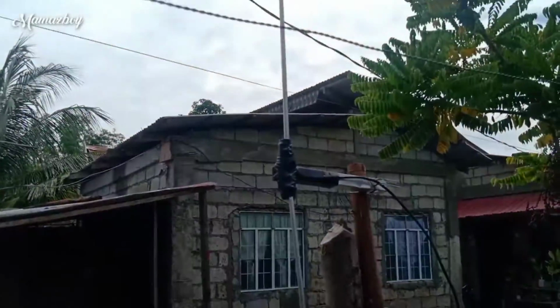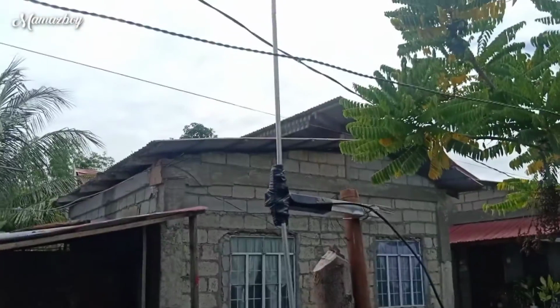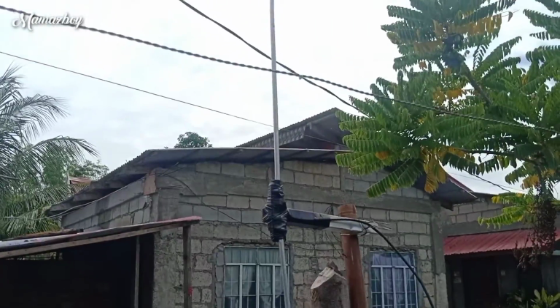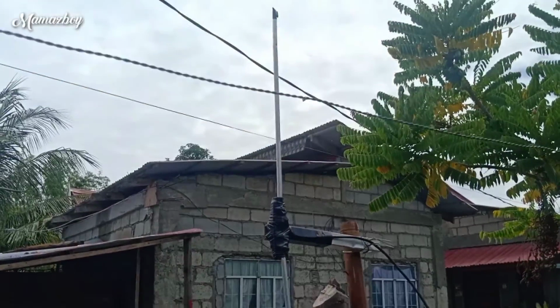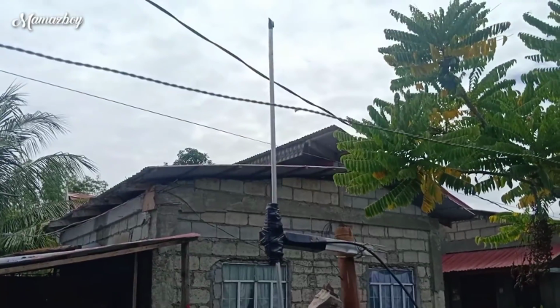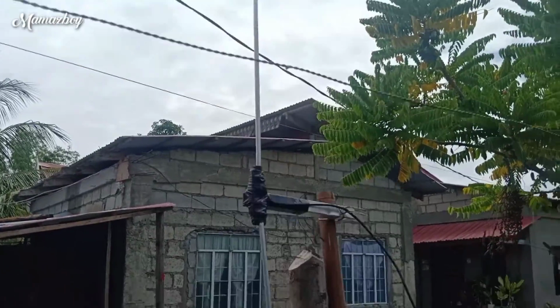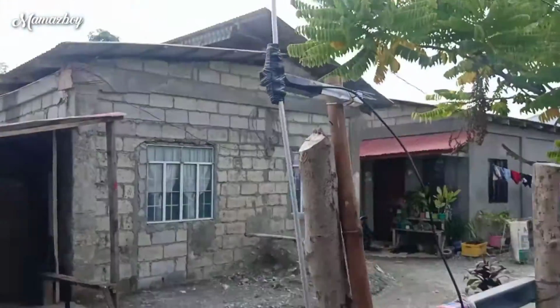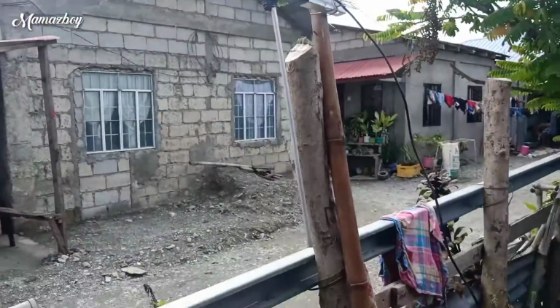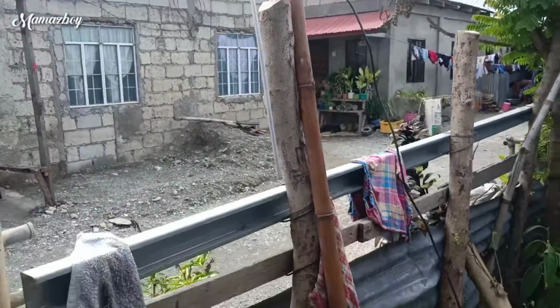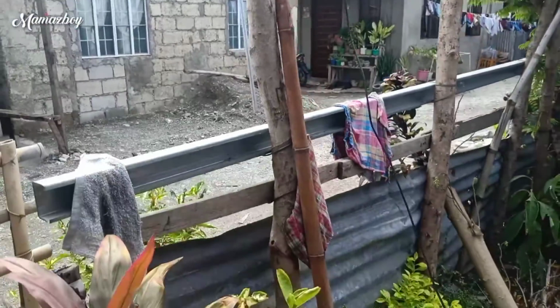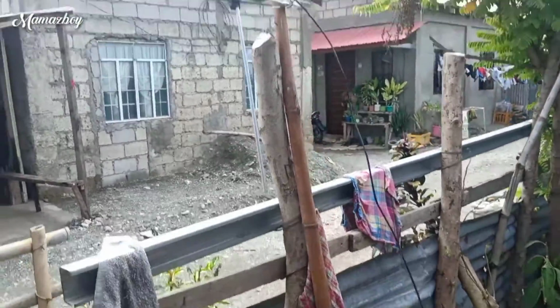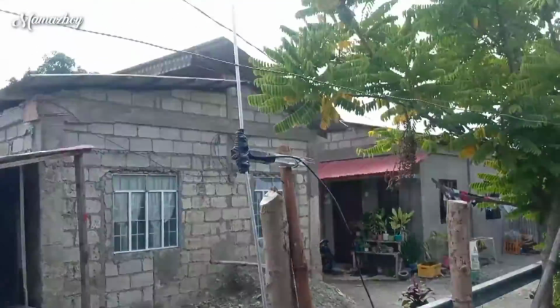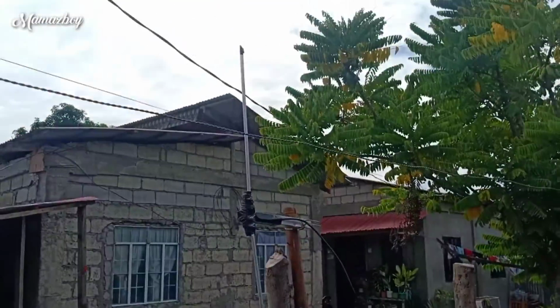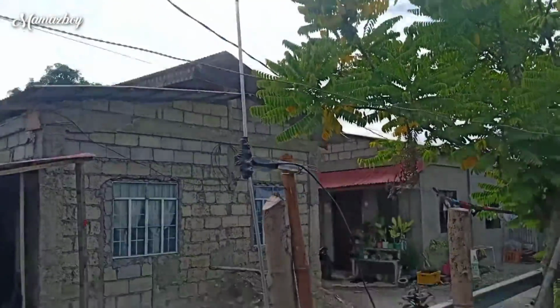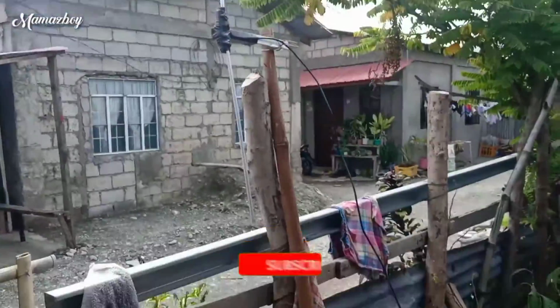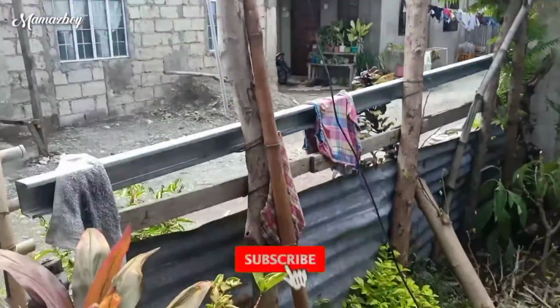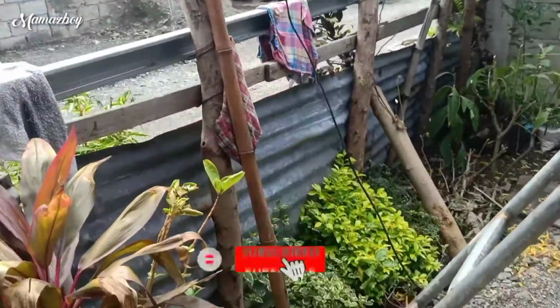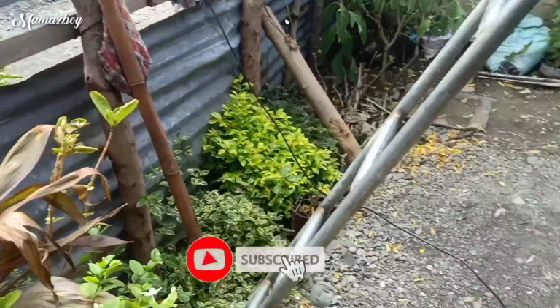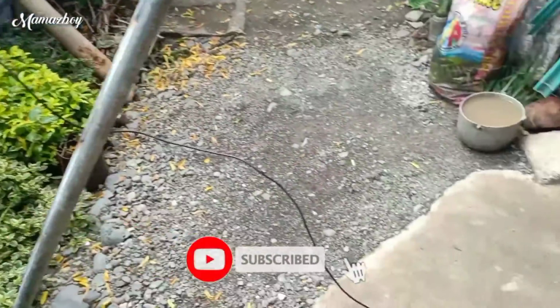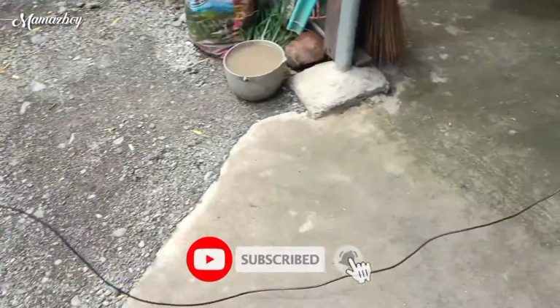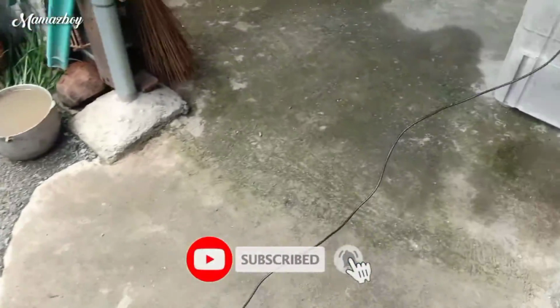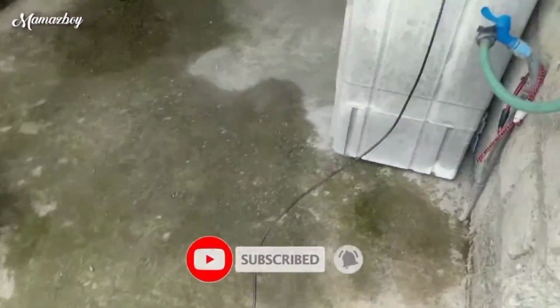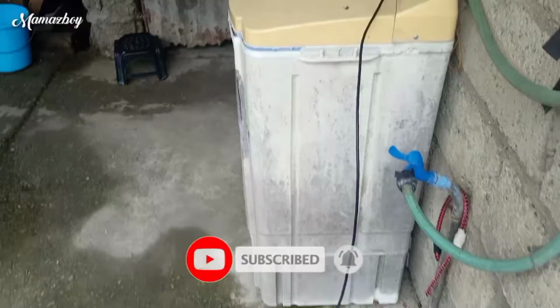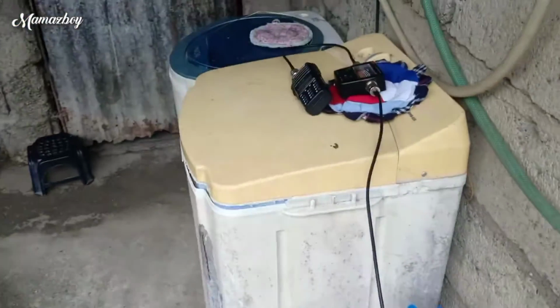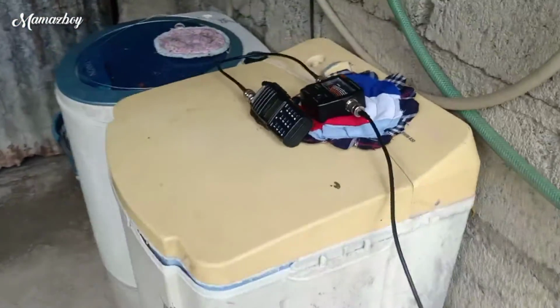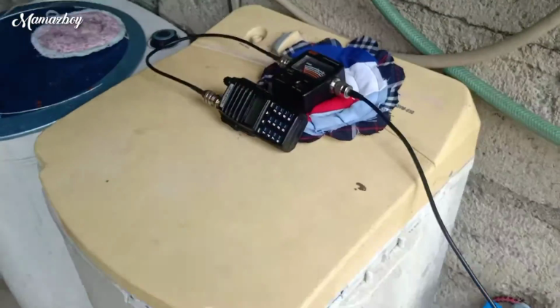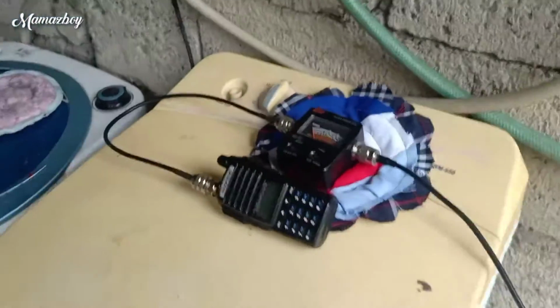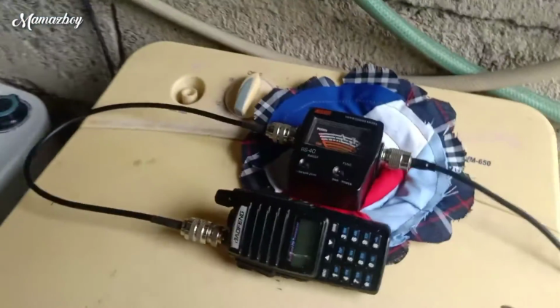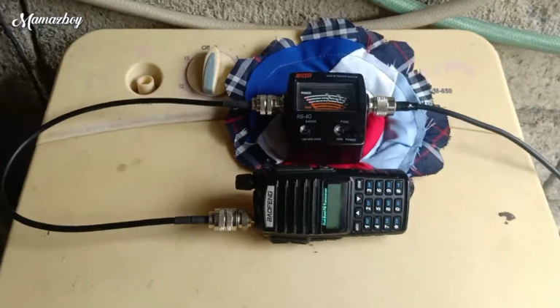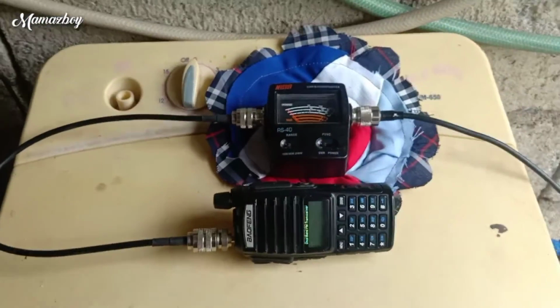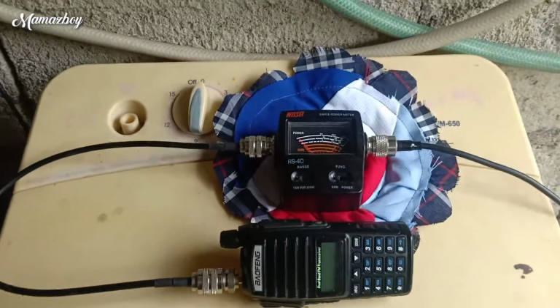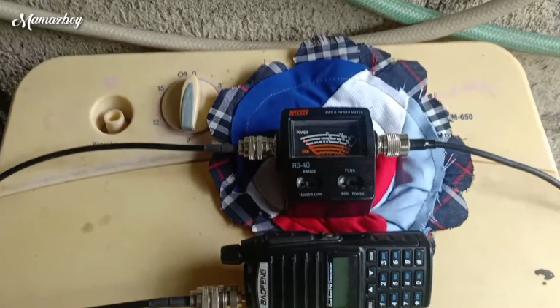Ok guys, so ito yung ating dipole. Ayan, 6 feet lang yan, so ito yung ating pang portable, at saka SWR.